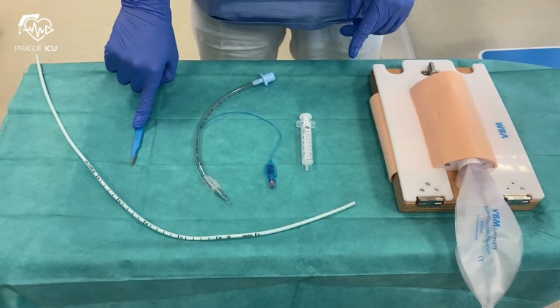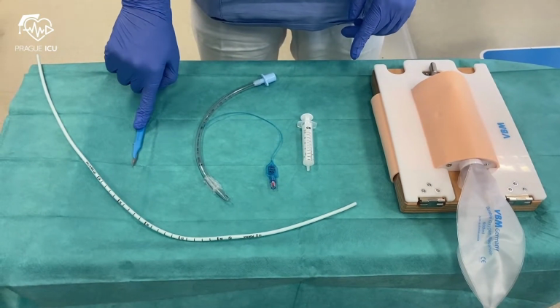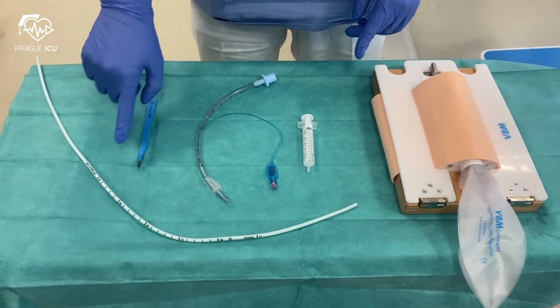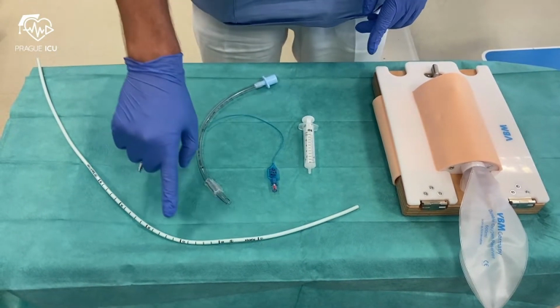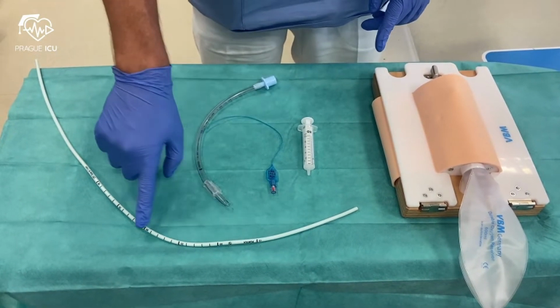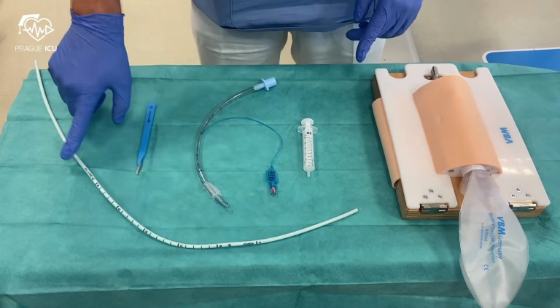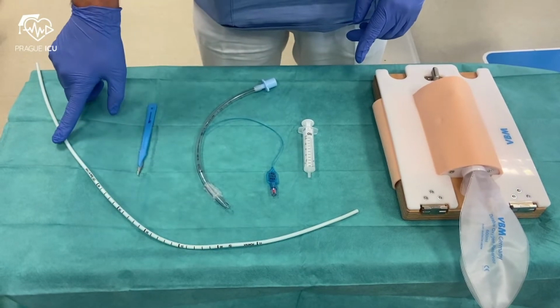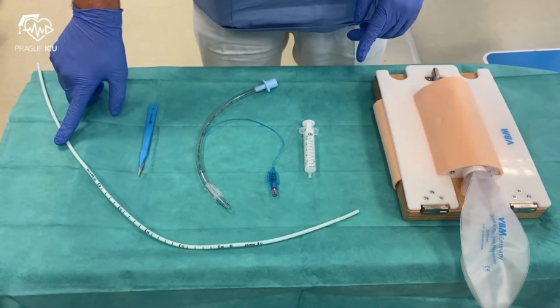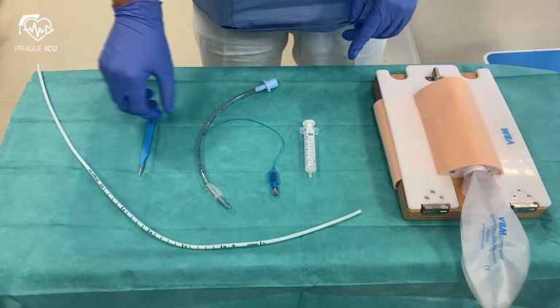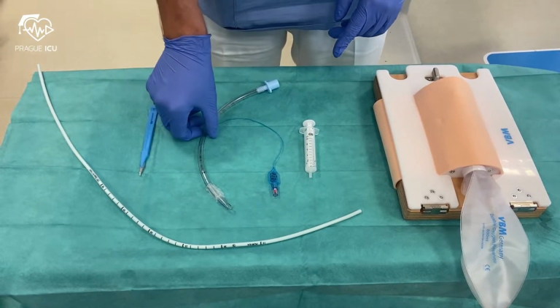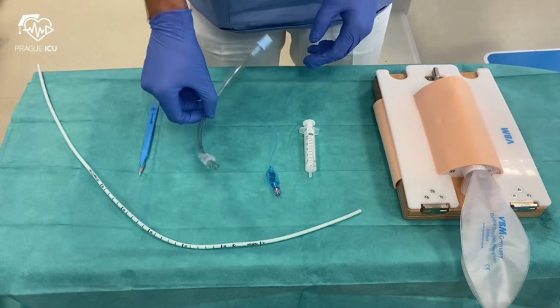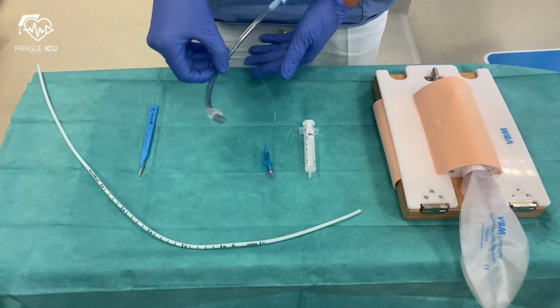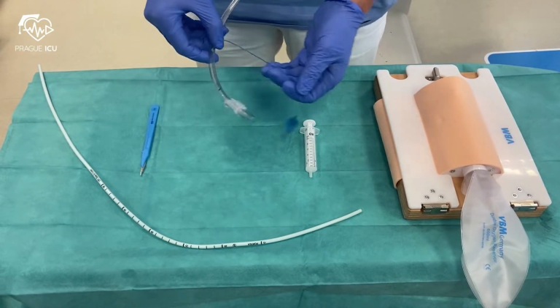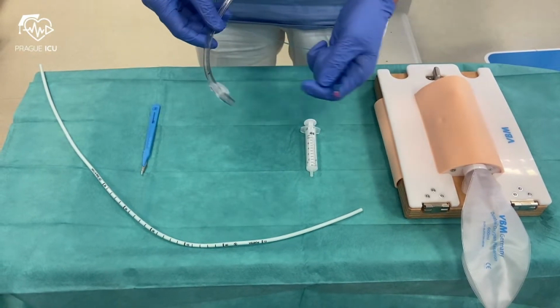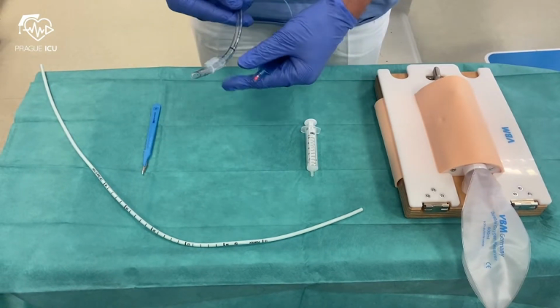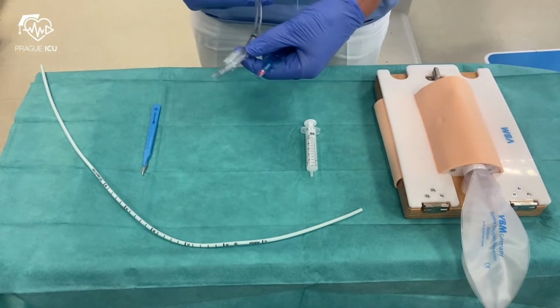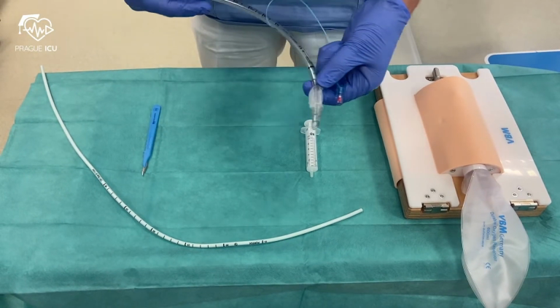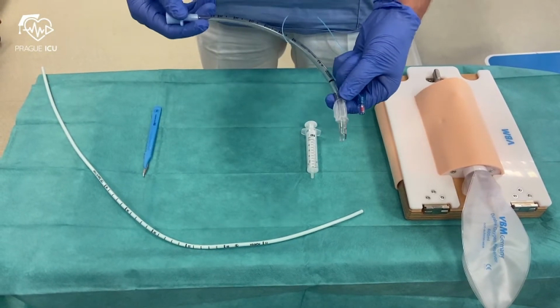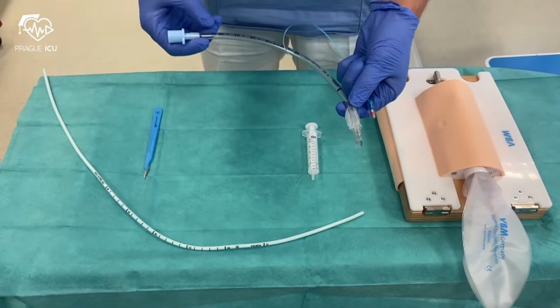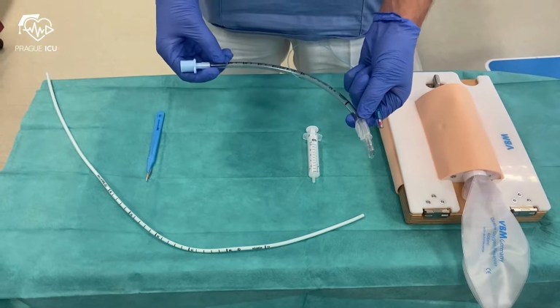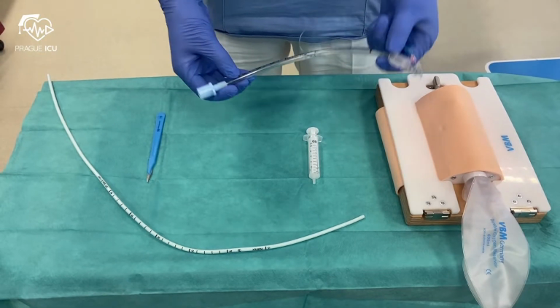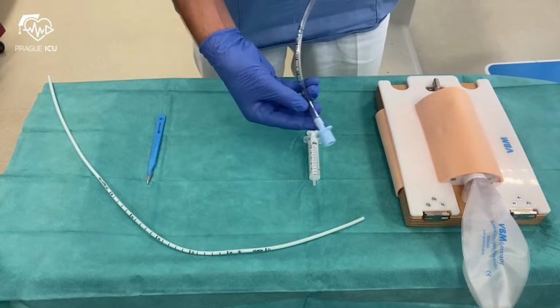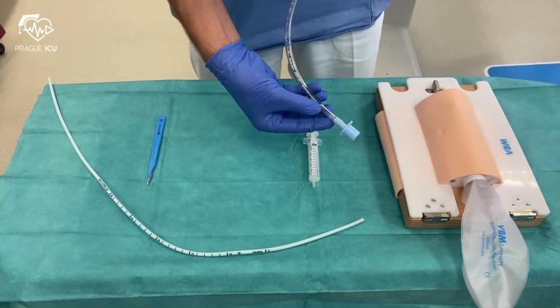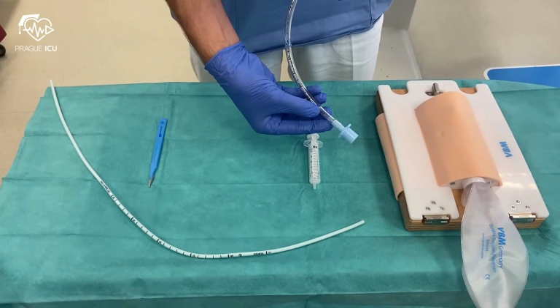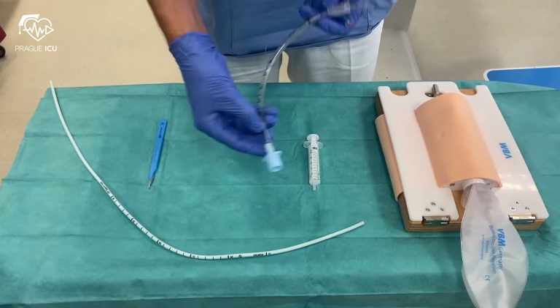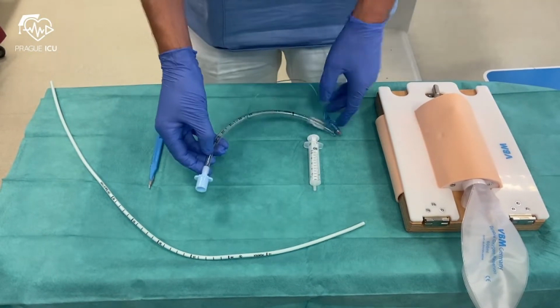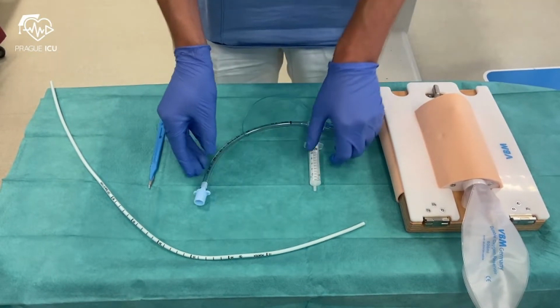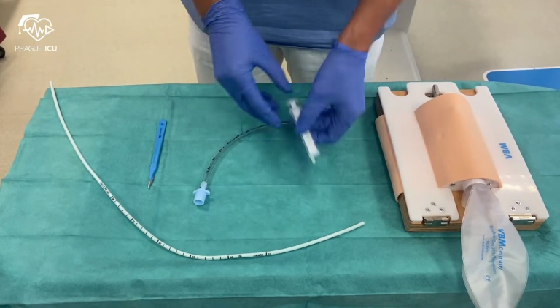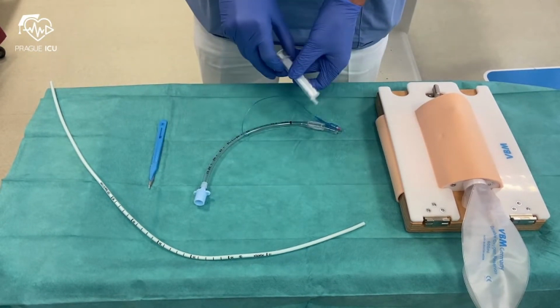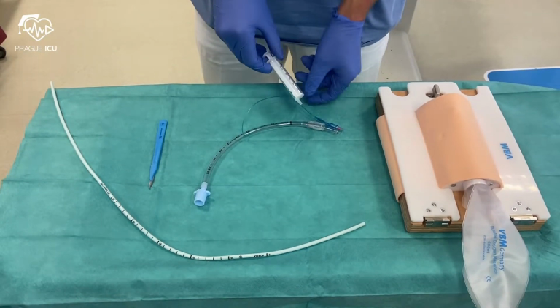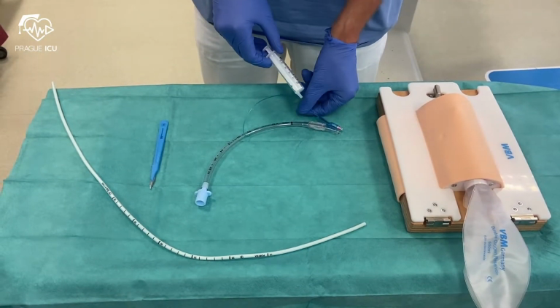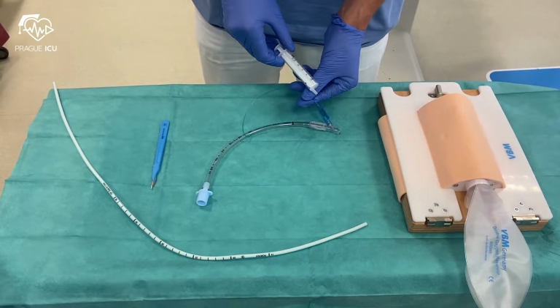Scalpel, bougie, and size 6 endotracheal tube with a 10ml syringe for cuff inflation.